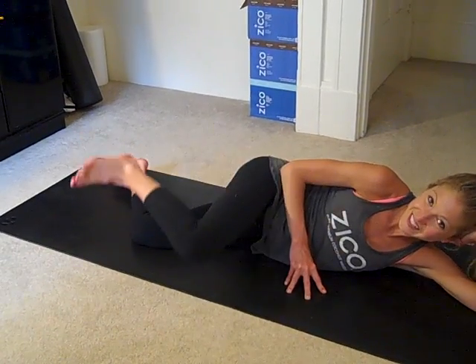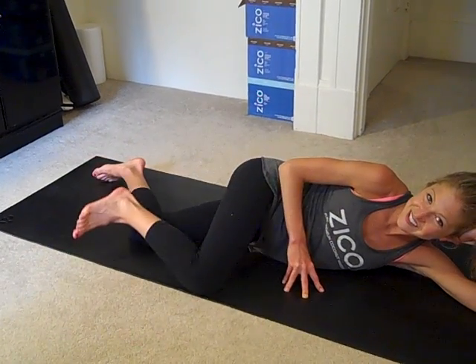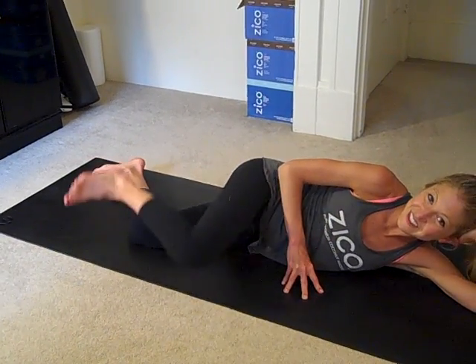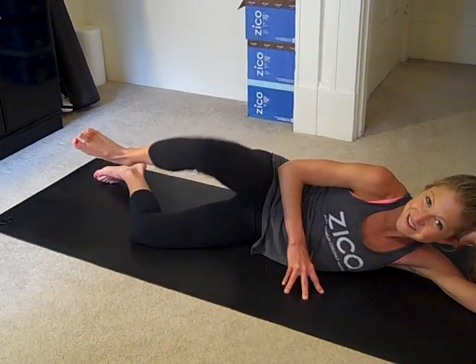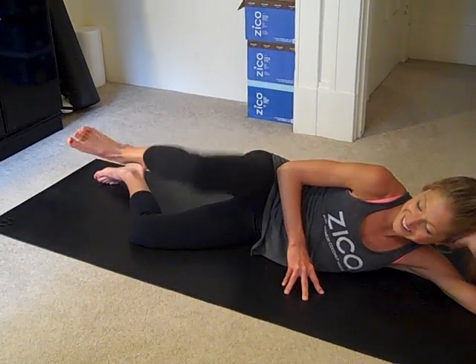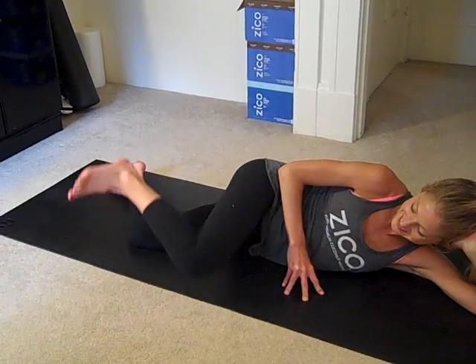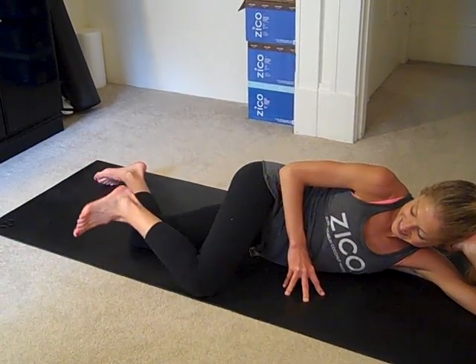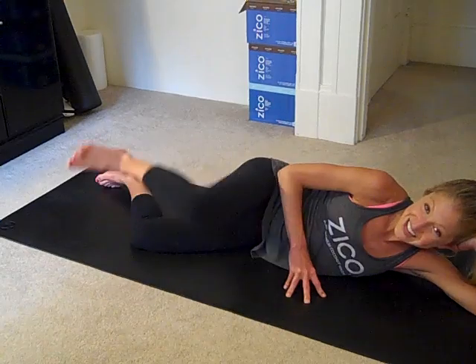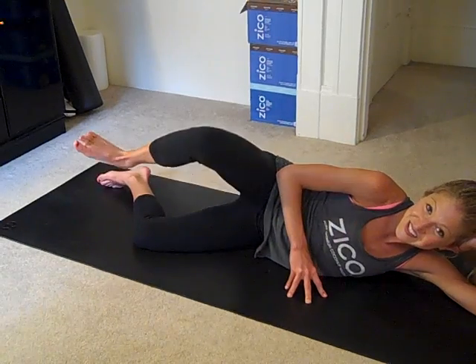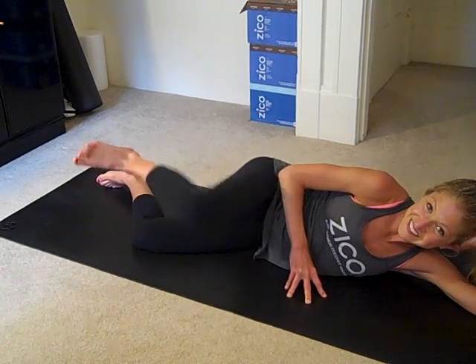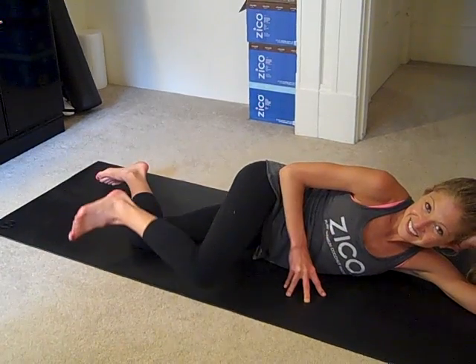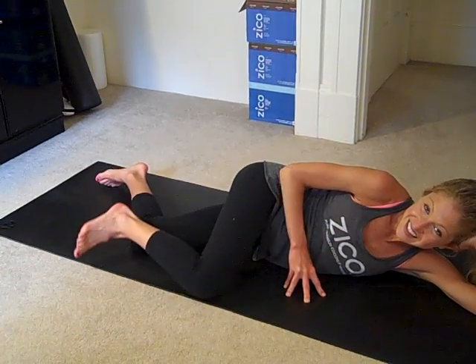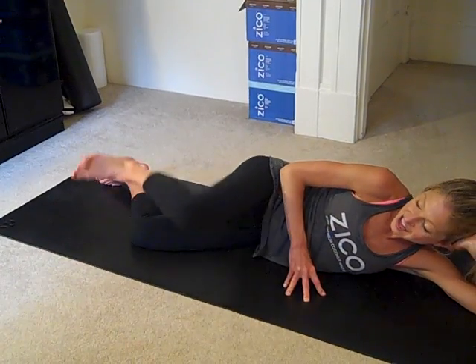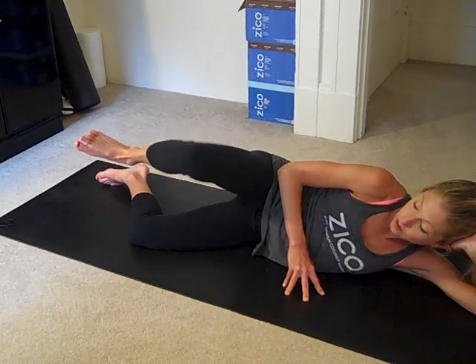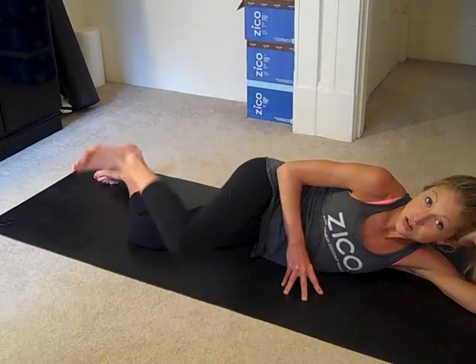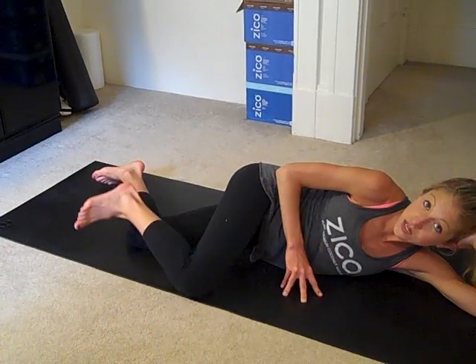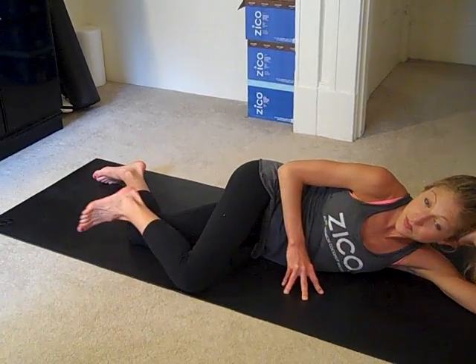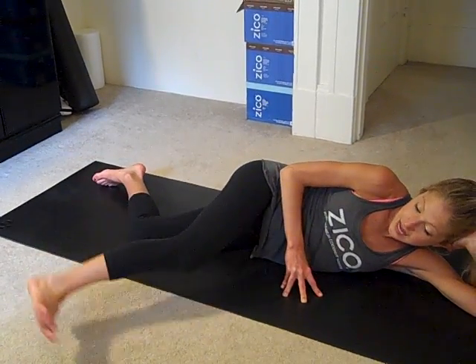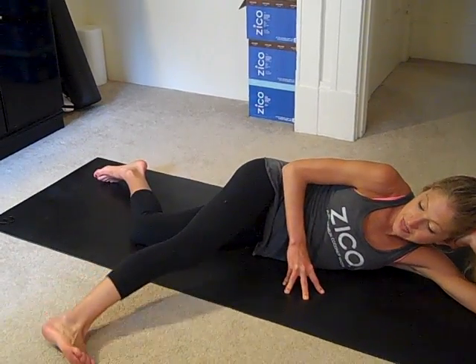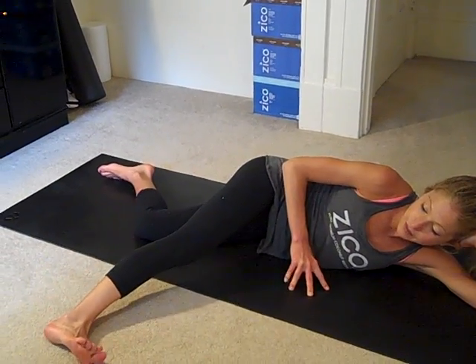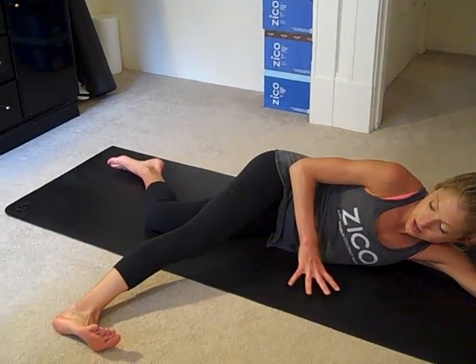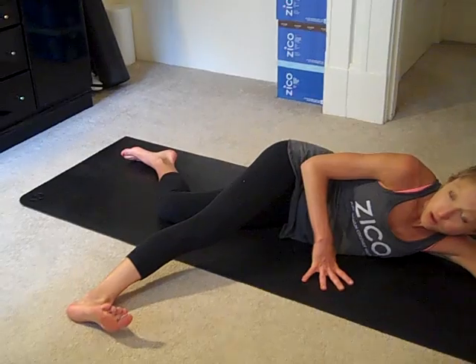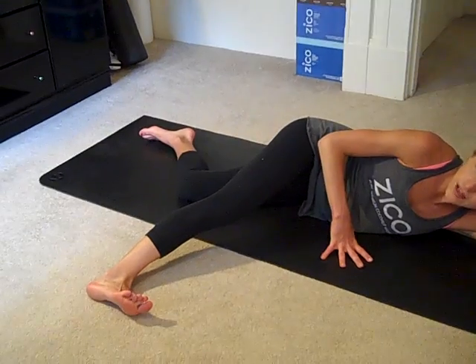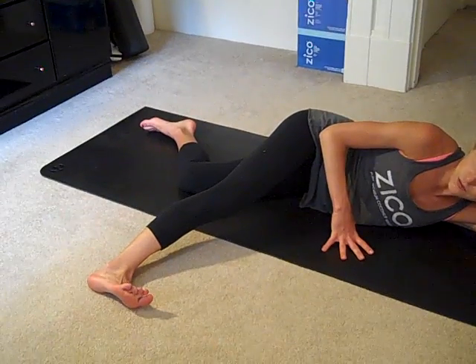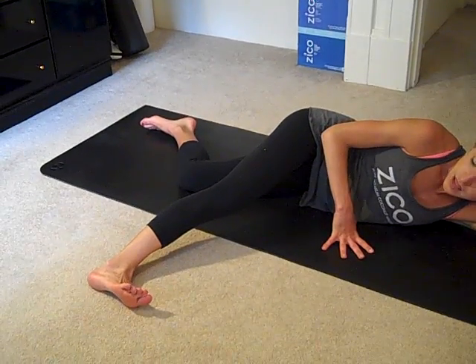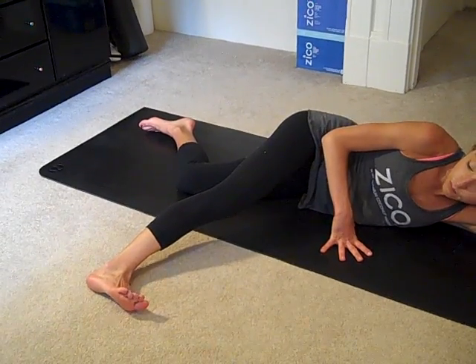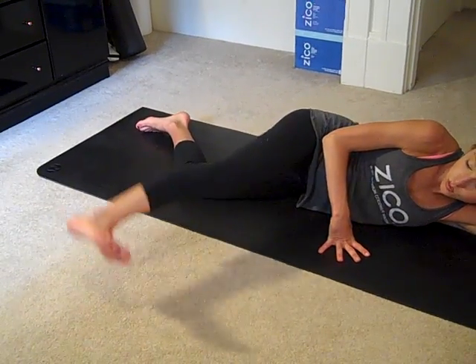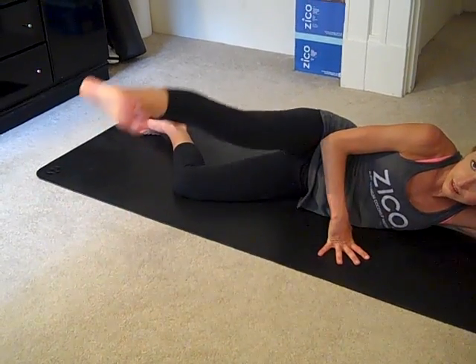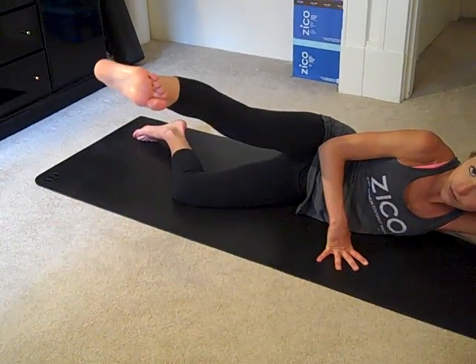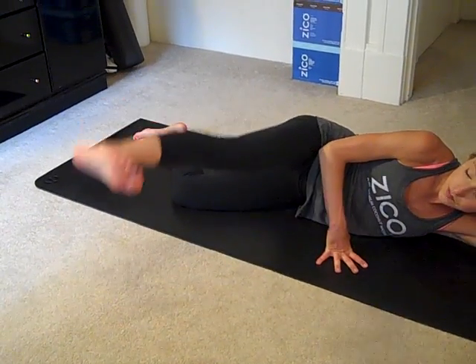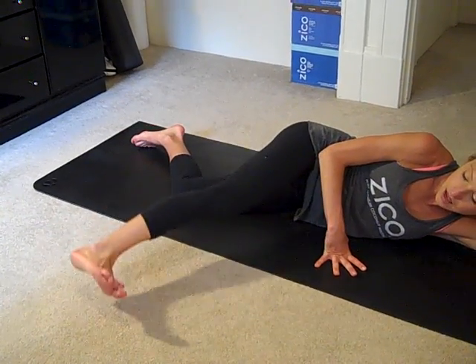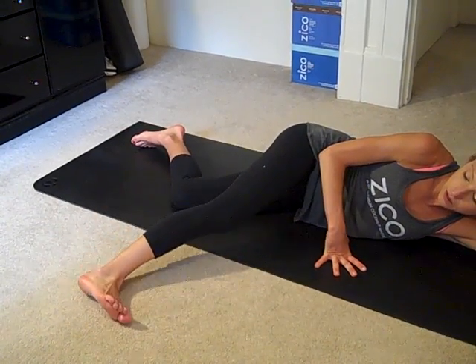Three more, and two, and one. Here's the tricky one. Extend the top leg straight, flex the foot, and we're just going to lift and lower.